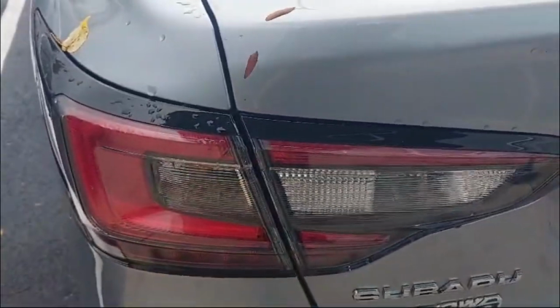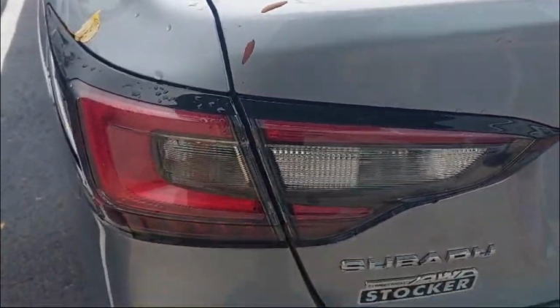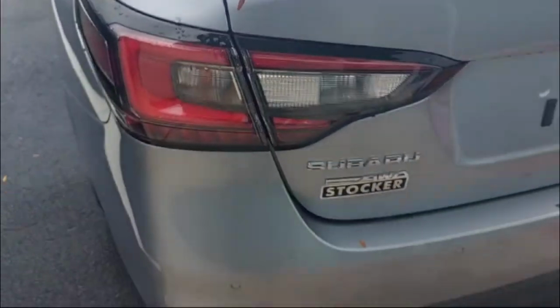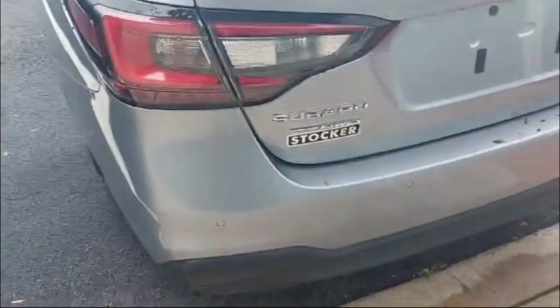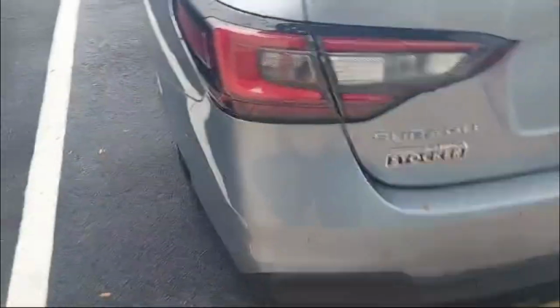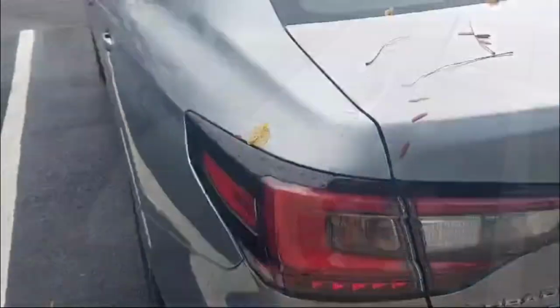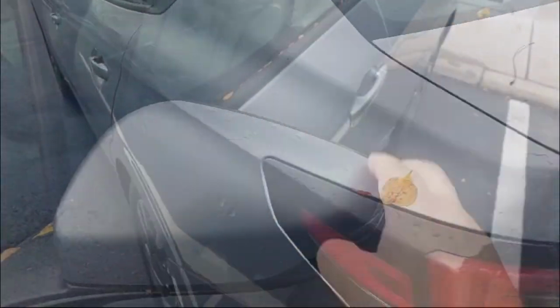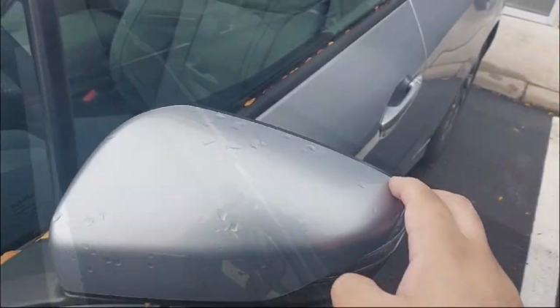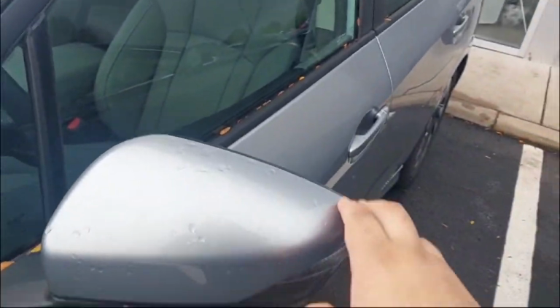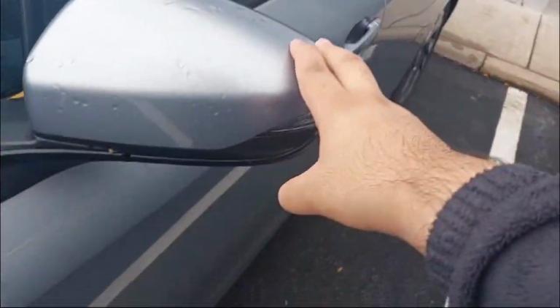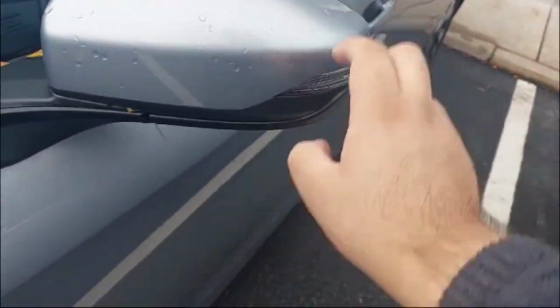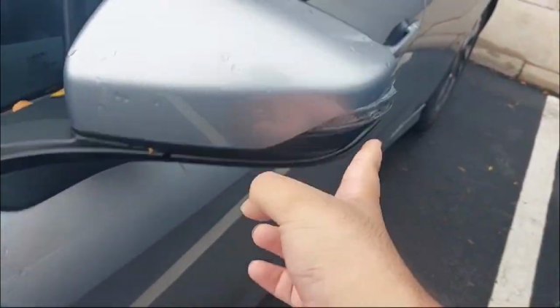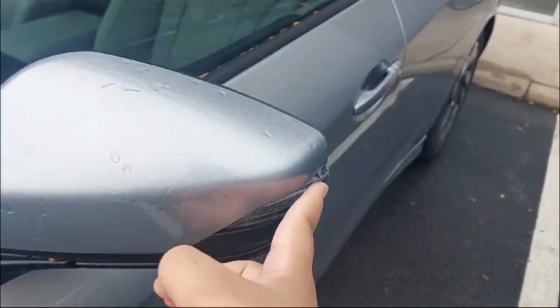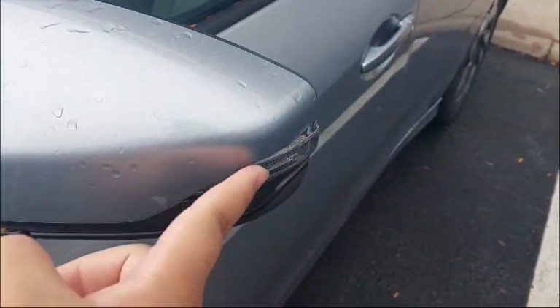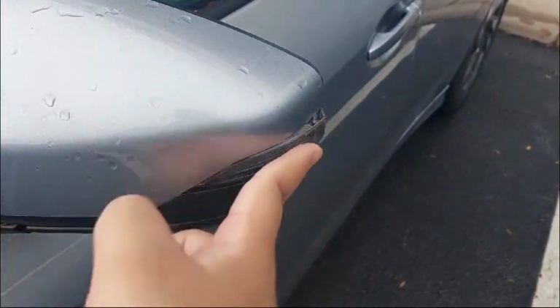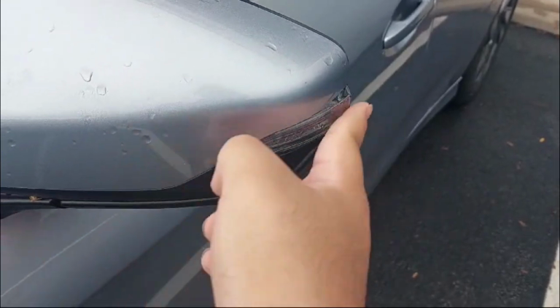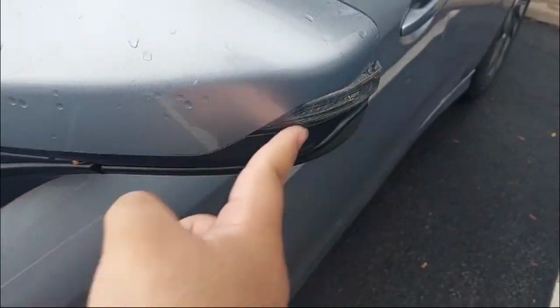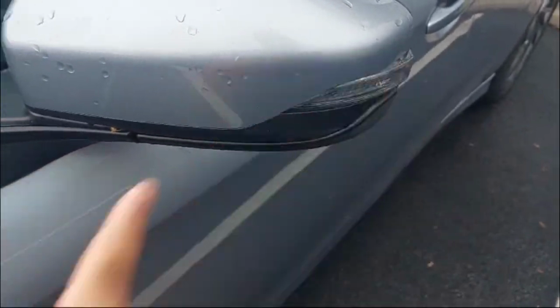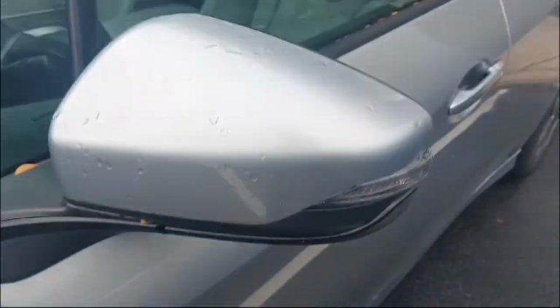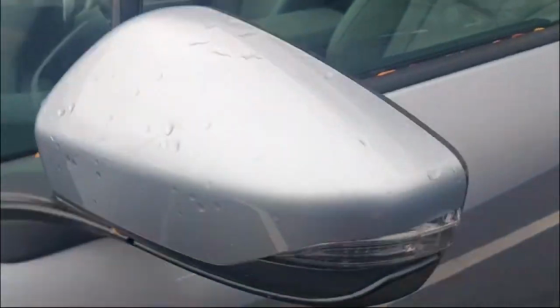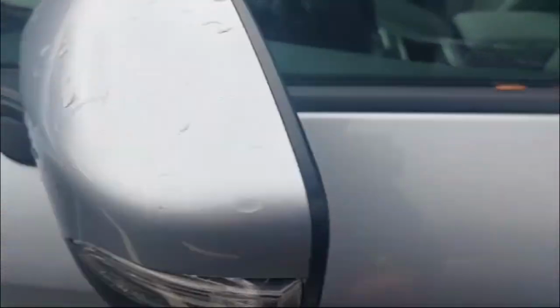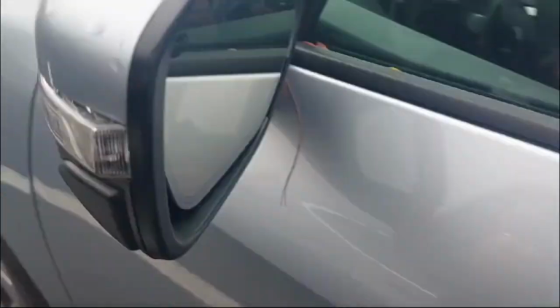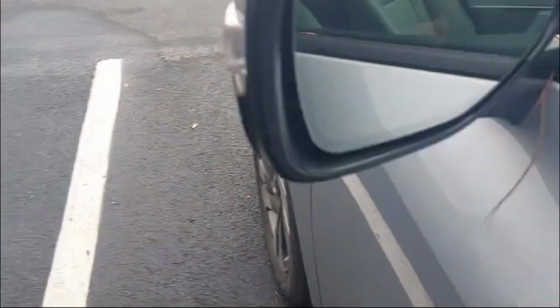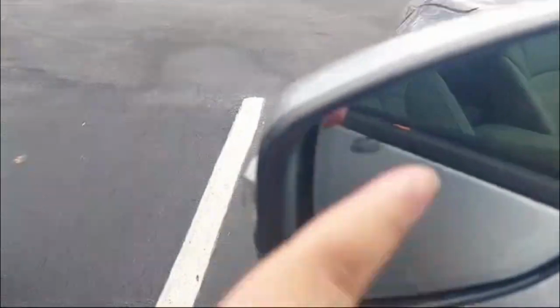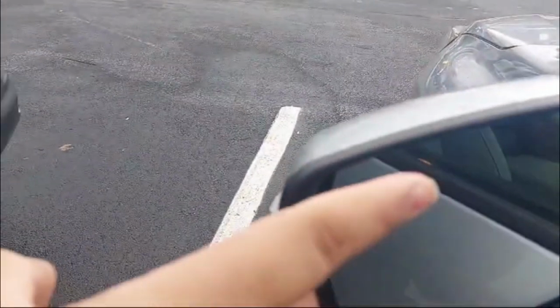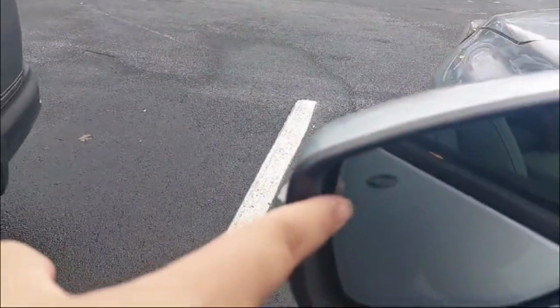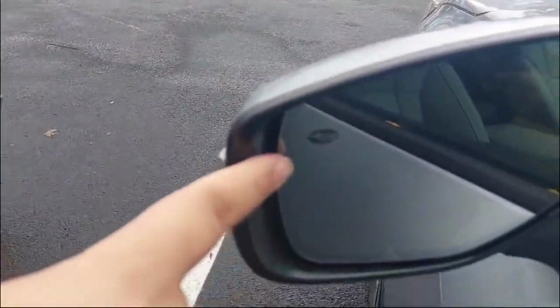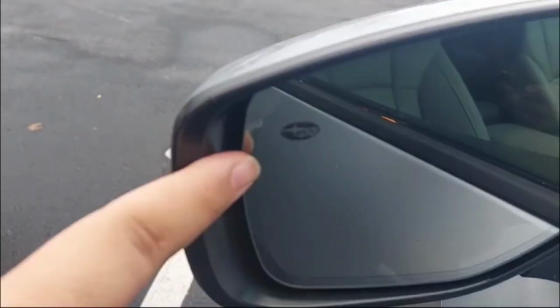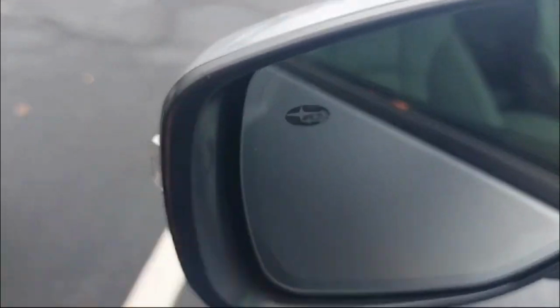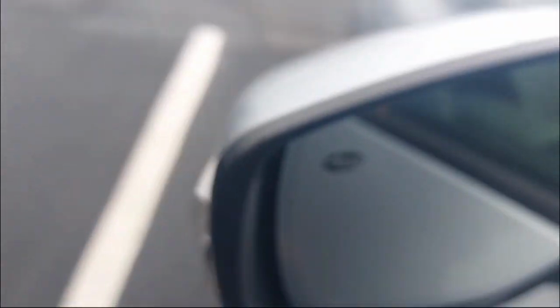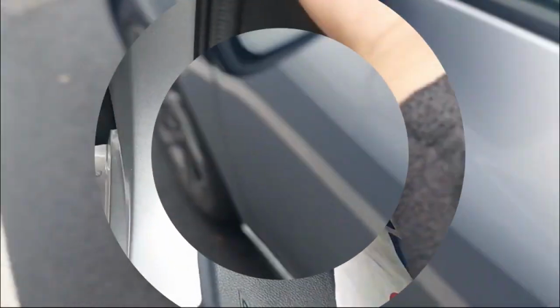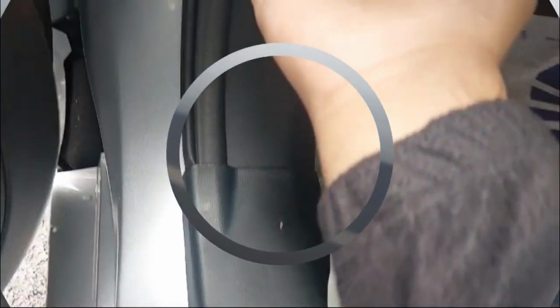We have these gorgeous-looking LED tail lamps with the body-colored bumper and the LED turn indicator strip. And yes, these get blind spot monitoring.